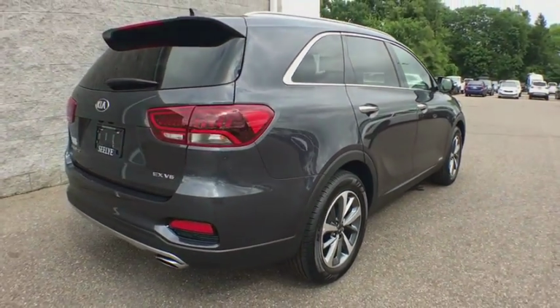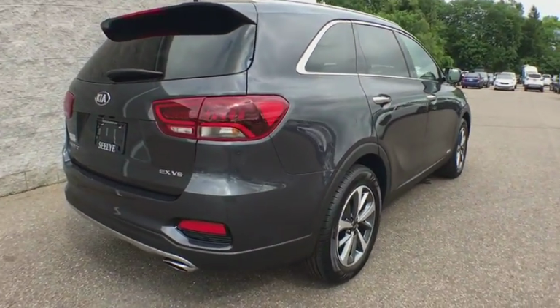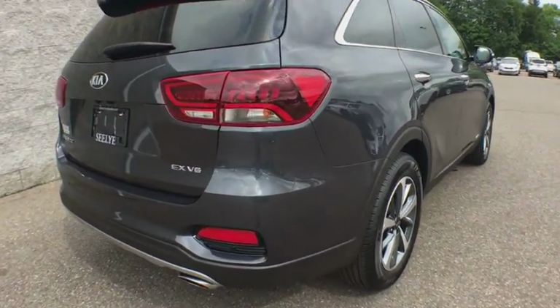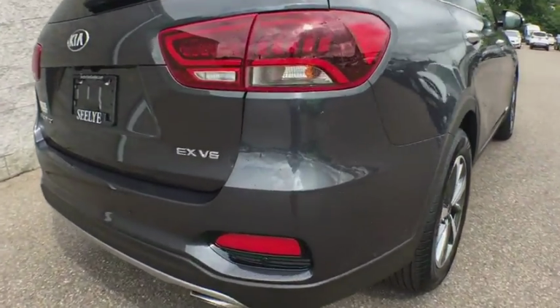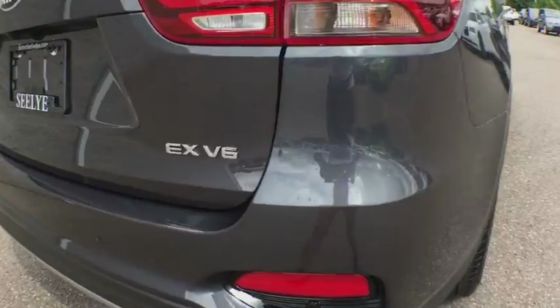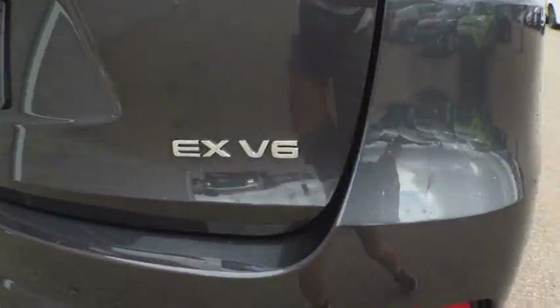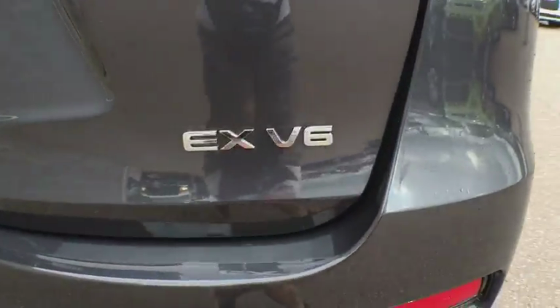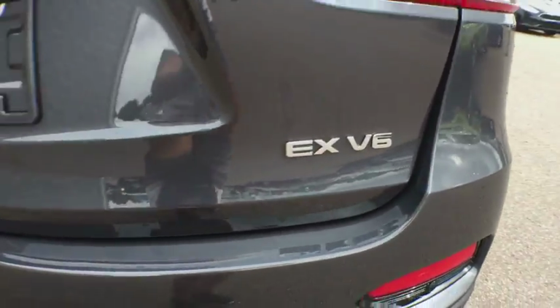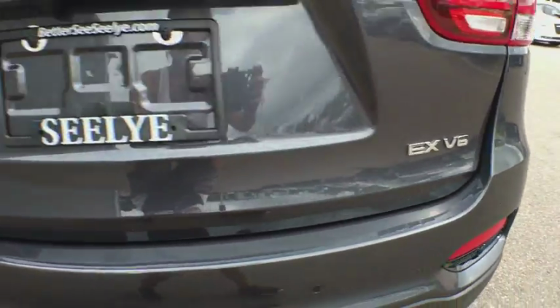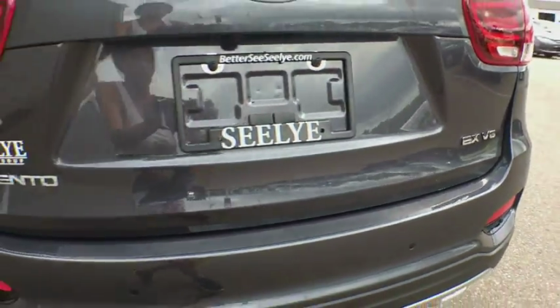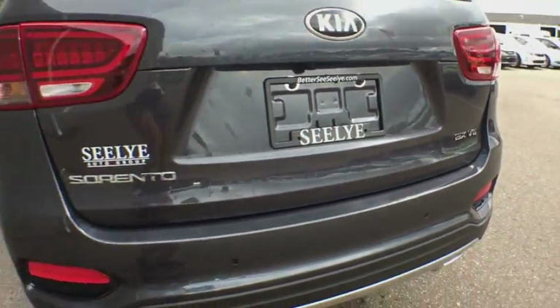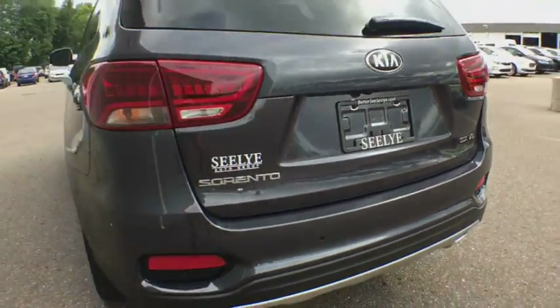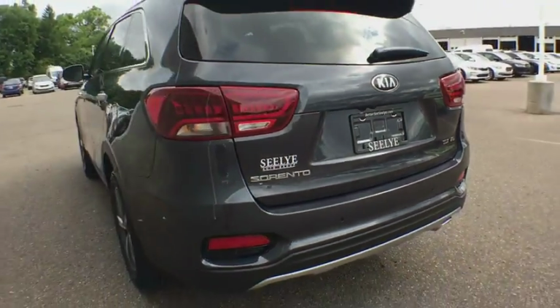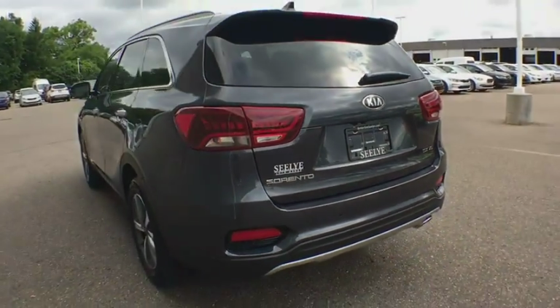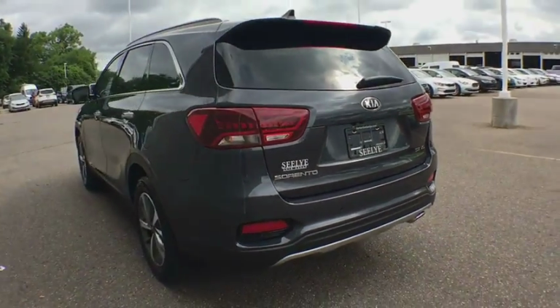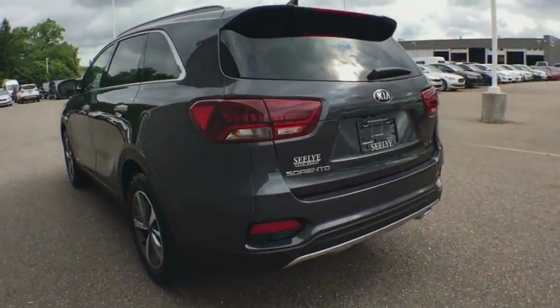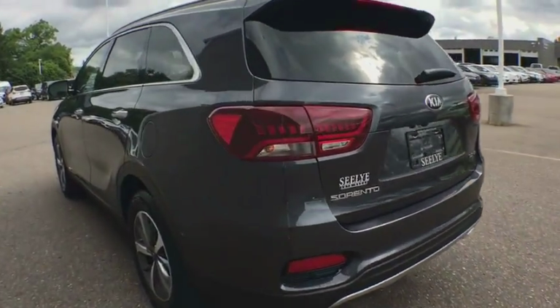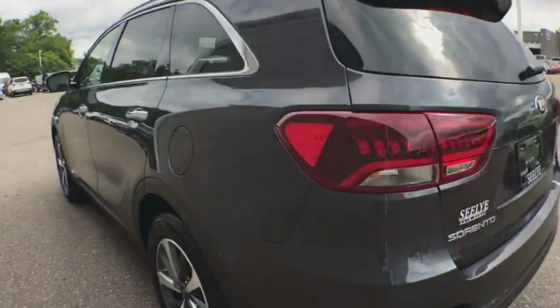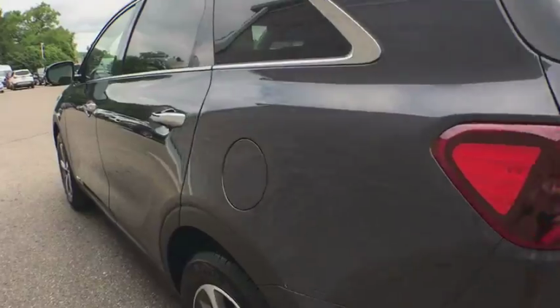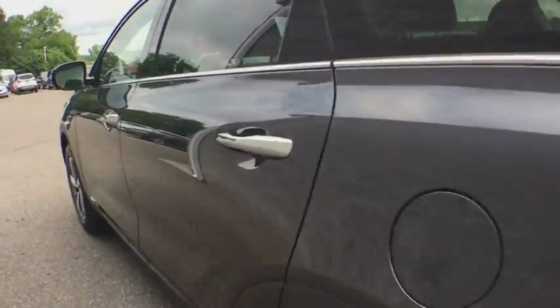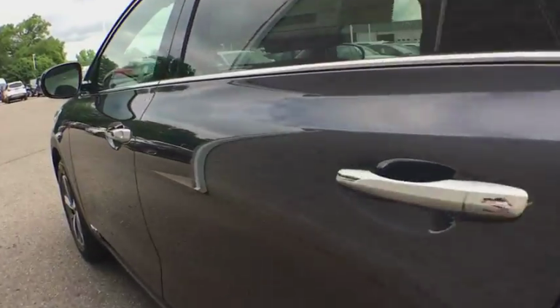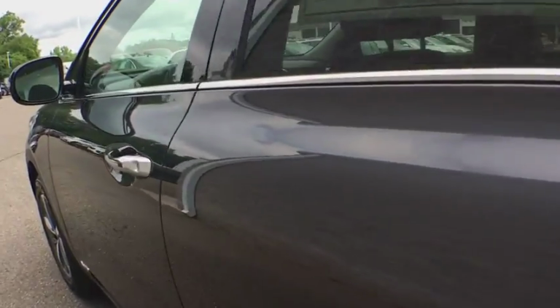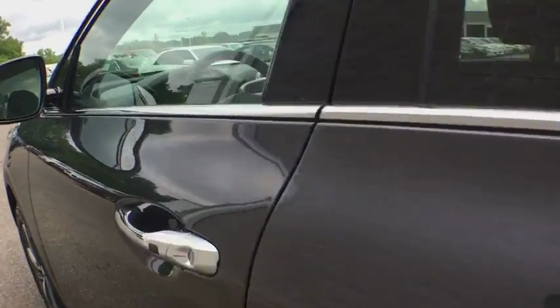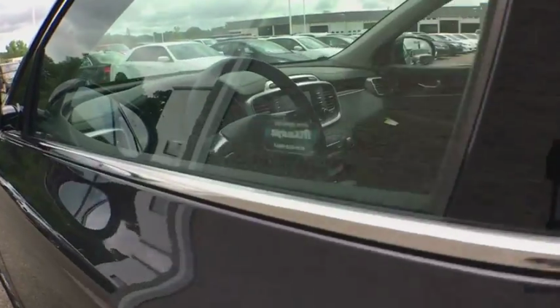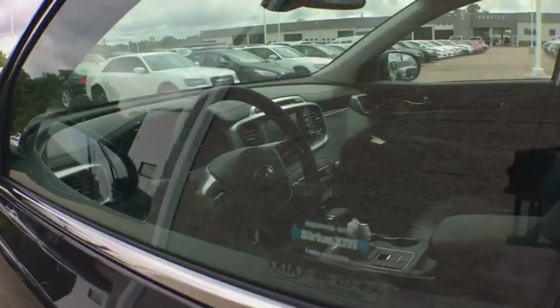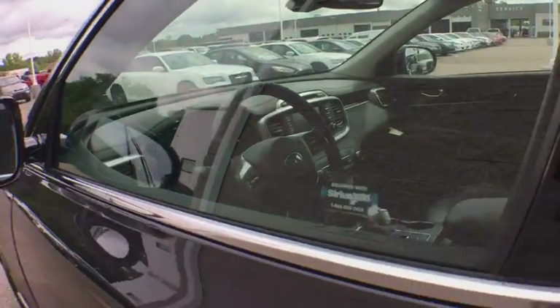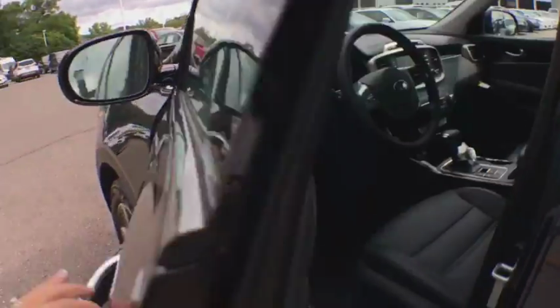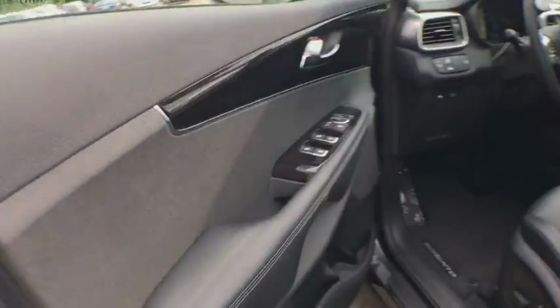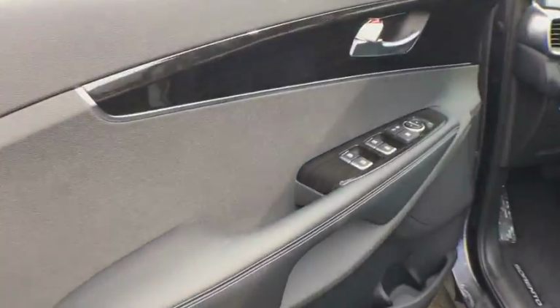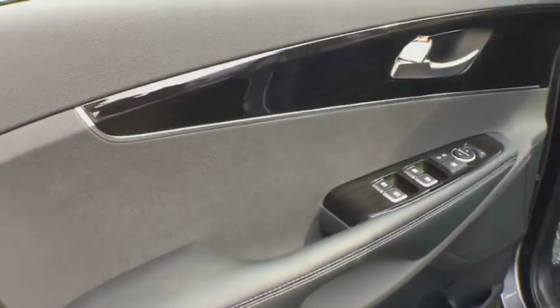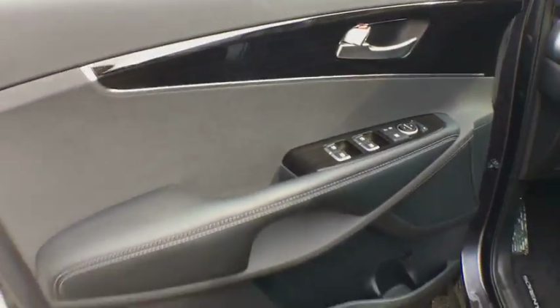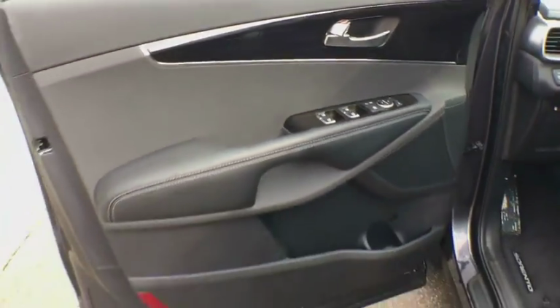Here are some of this vehicle's great options: power passenger seats, power liftgate, traction control, dual airbags, leather wrapped steering wheel, power steering, alloy wheels, four wheel disc brakes.